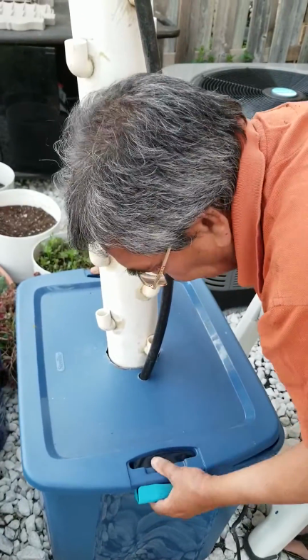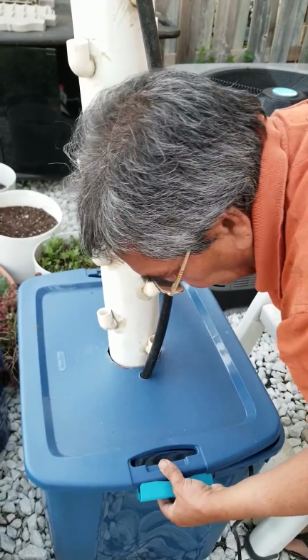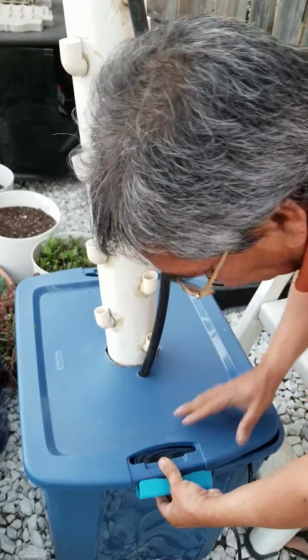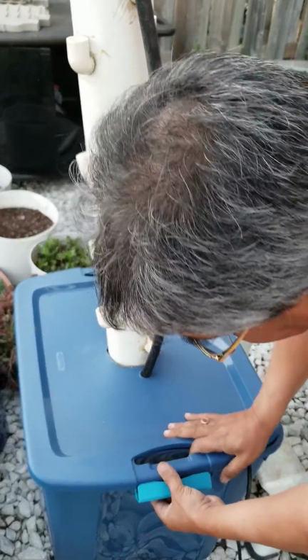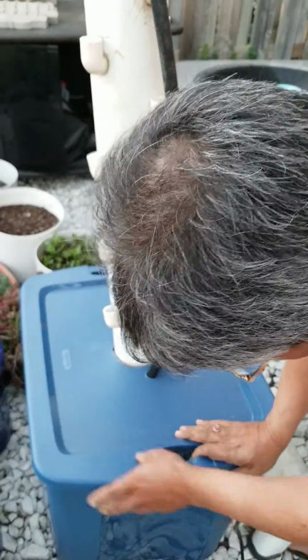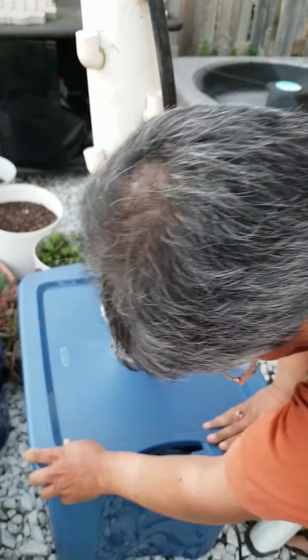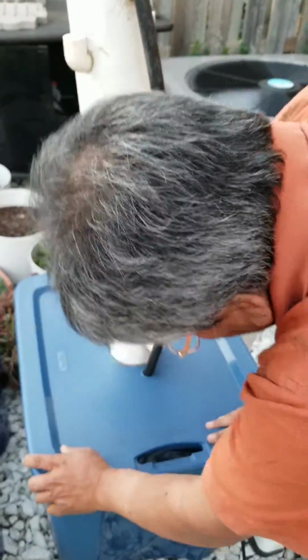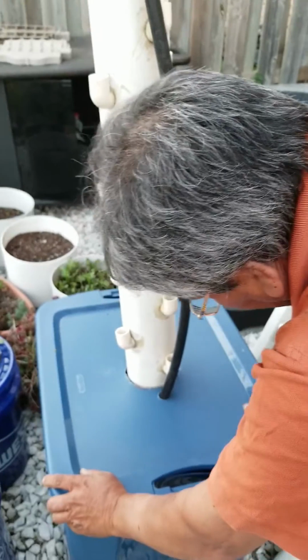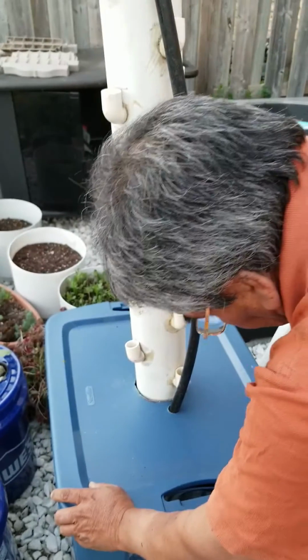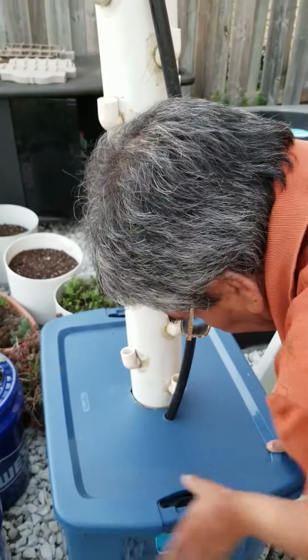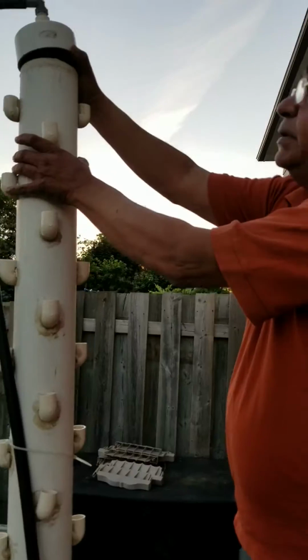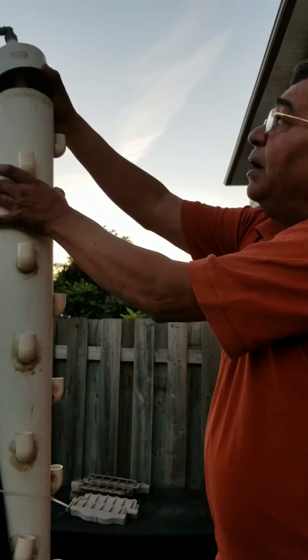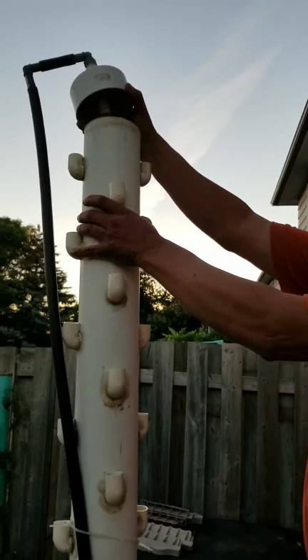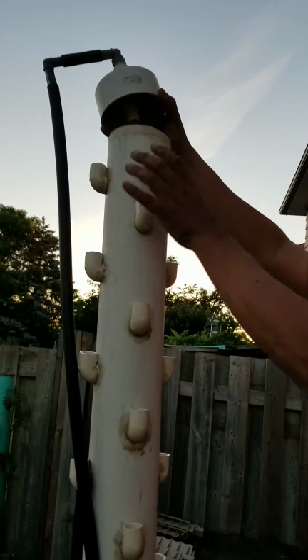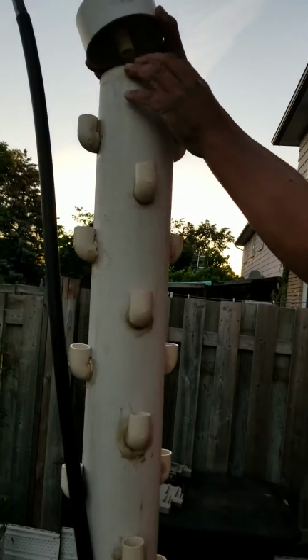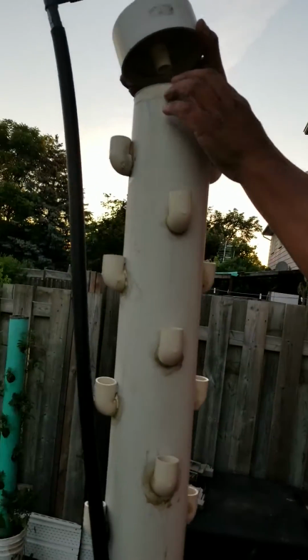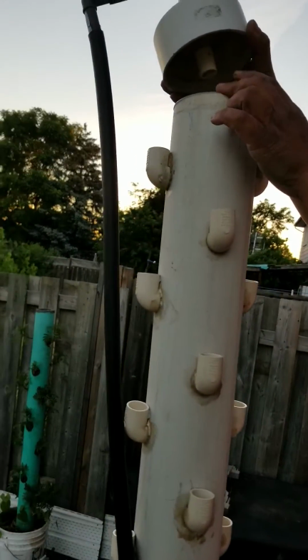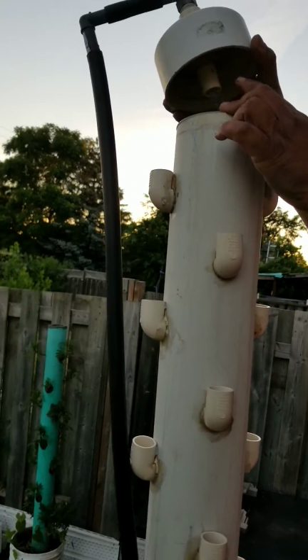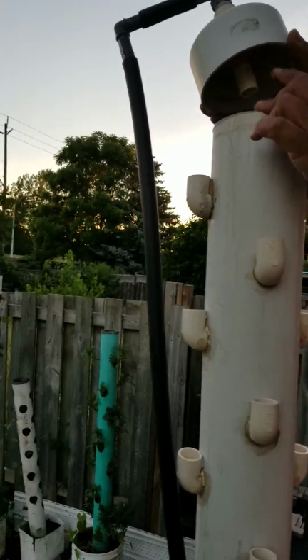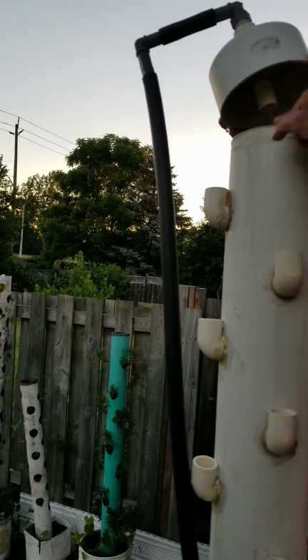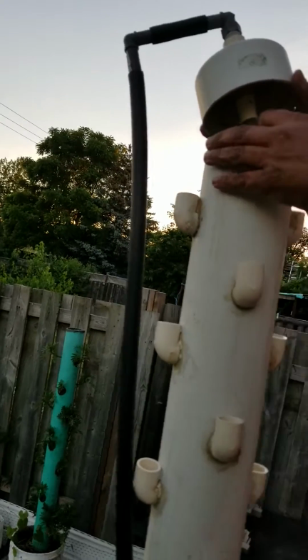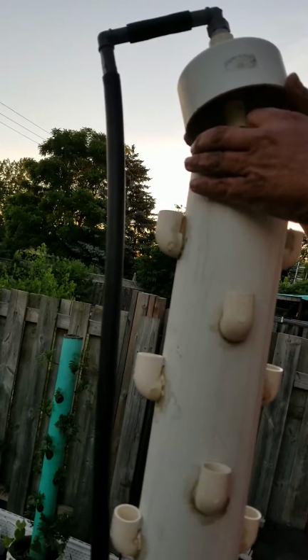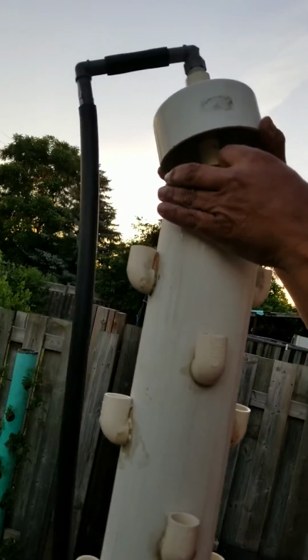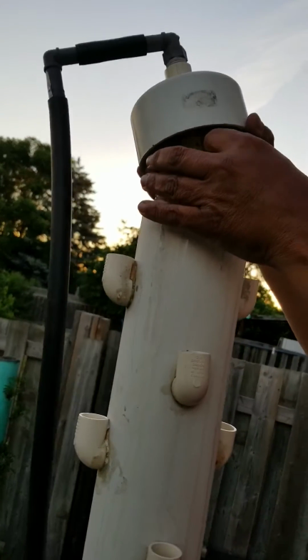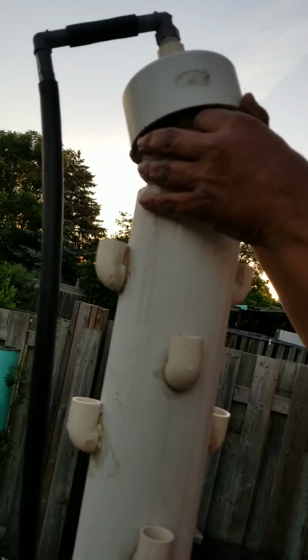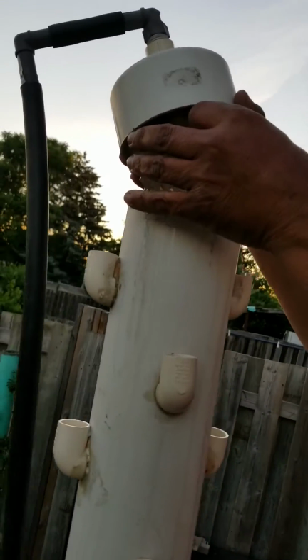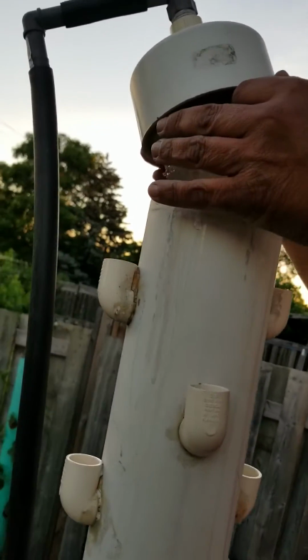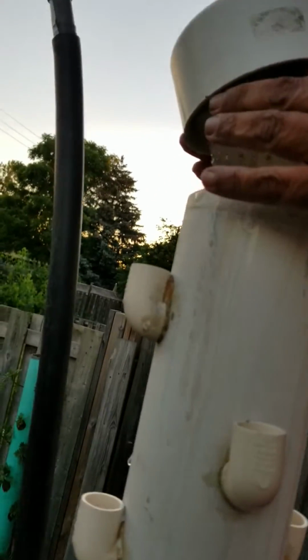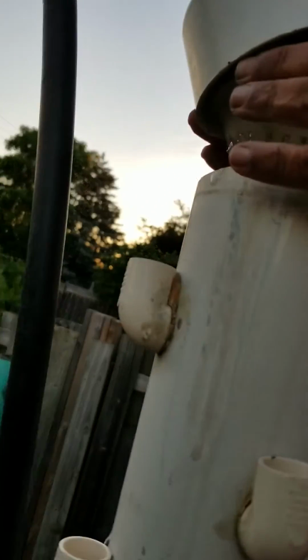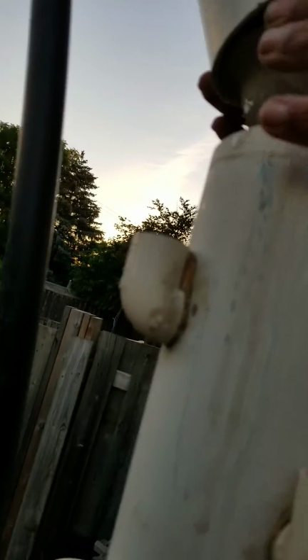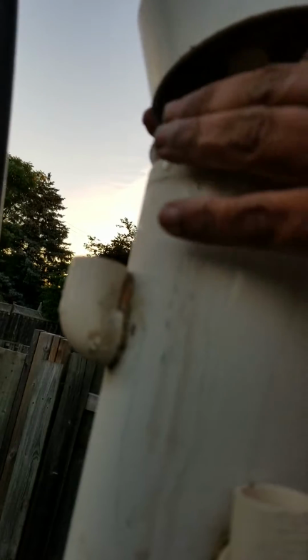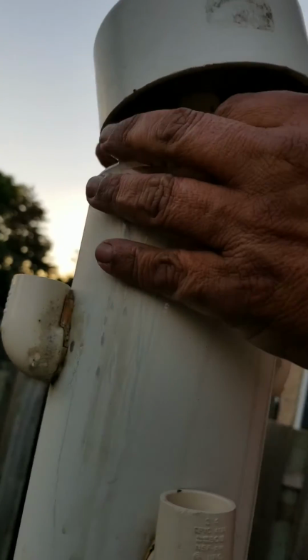And there you are — now you close the lid. Water is on now and it is coming through this pipe, going through the funnel and dropping as a ring inside the tower.